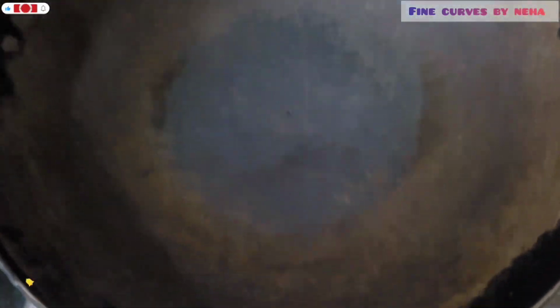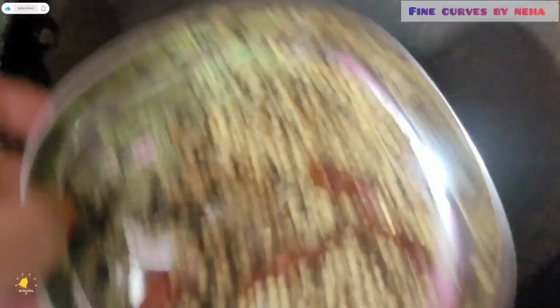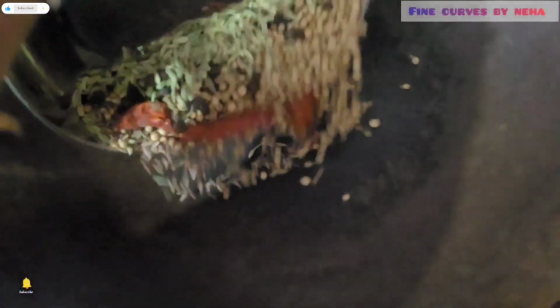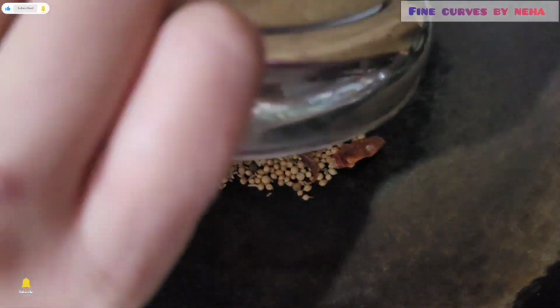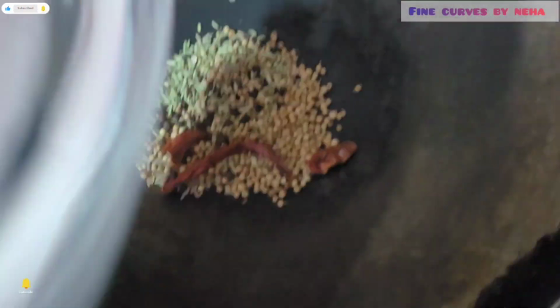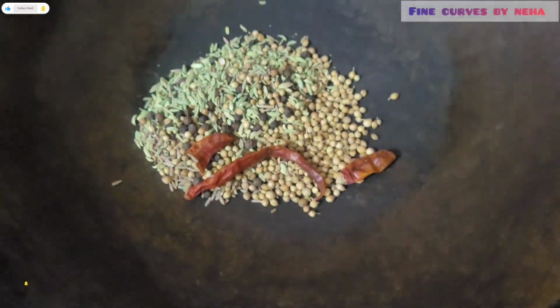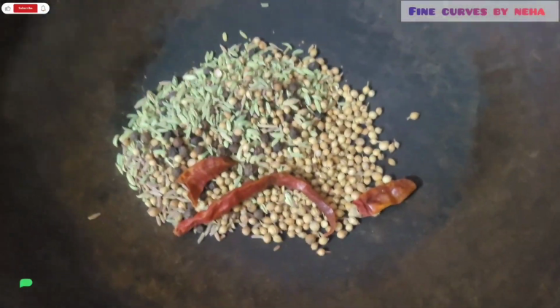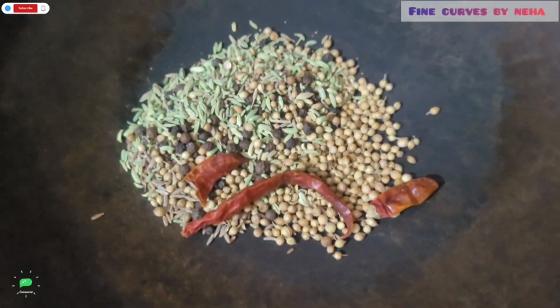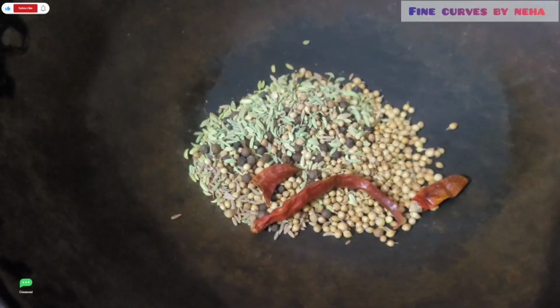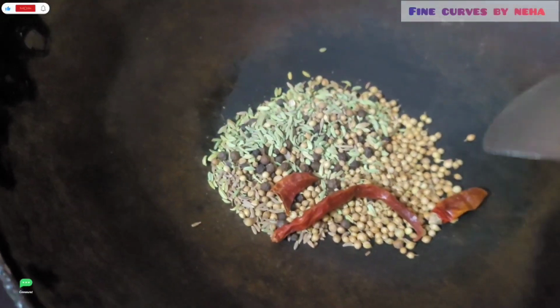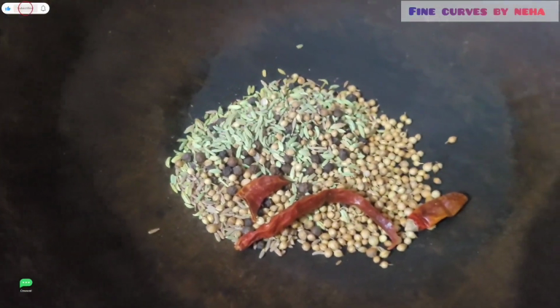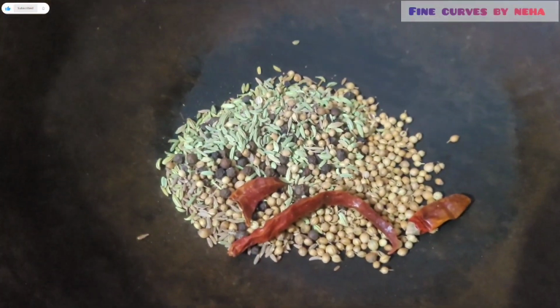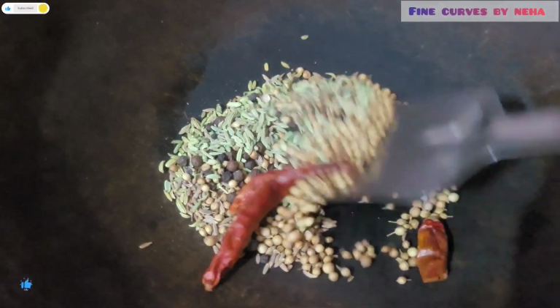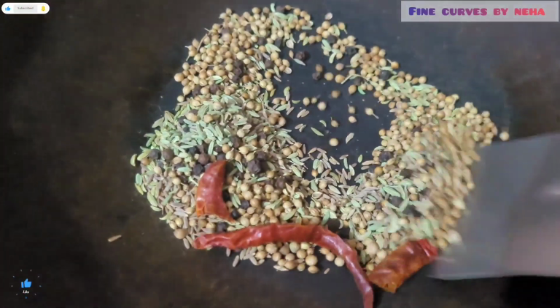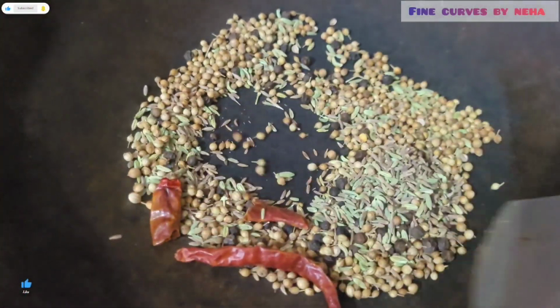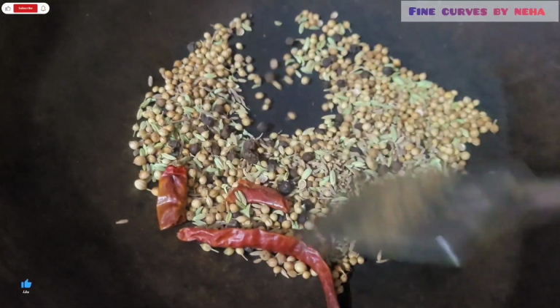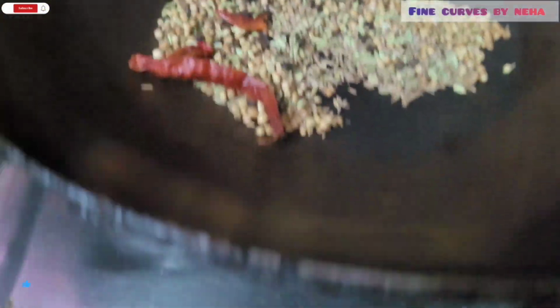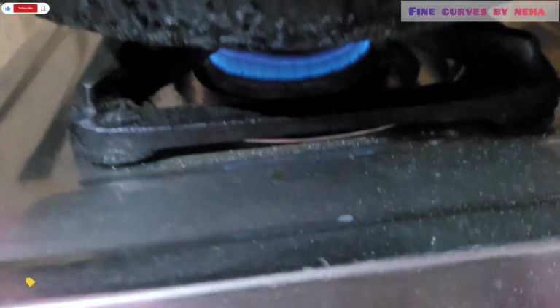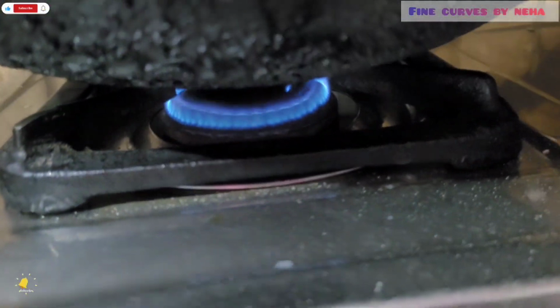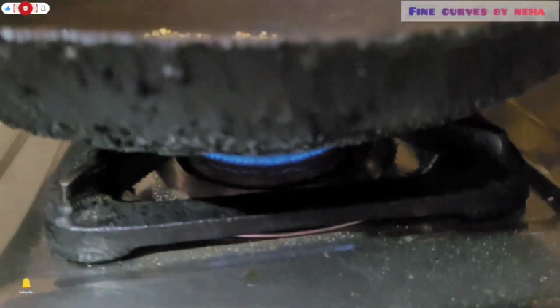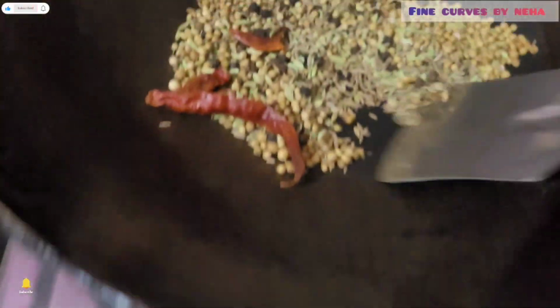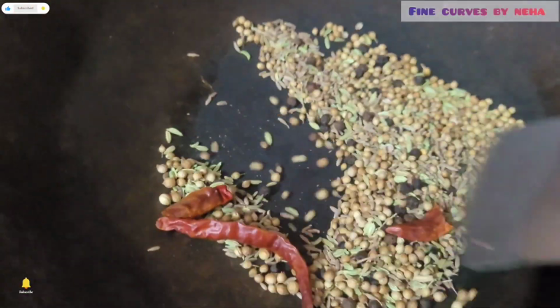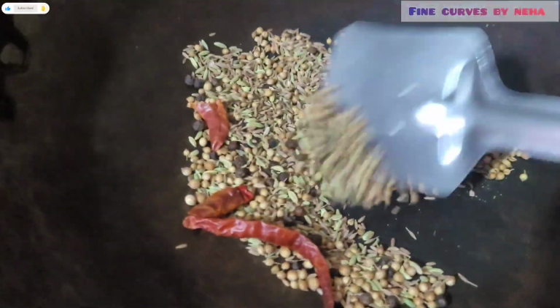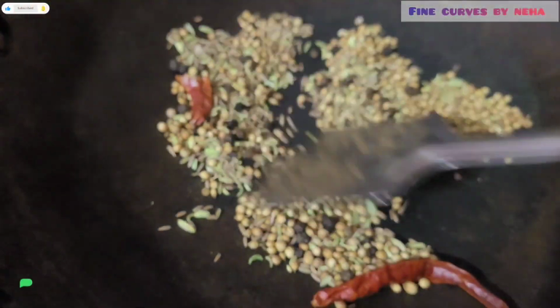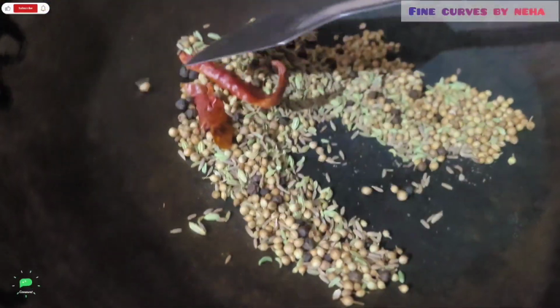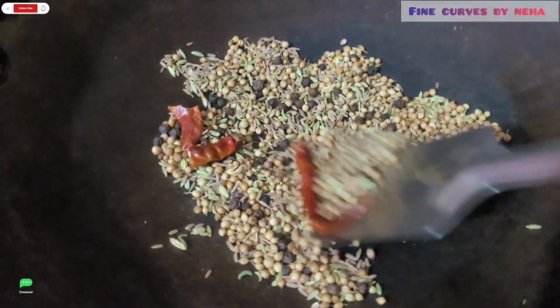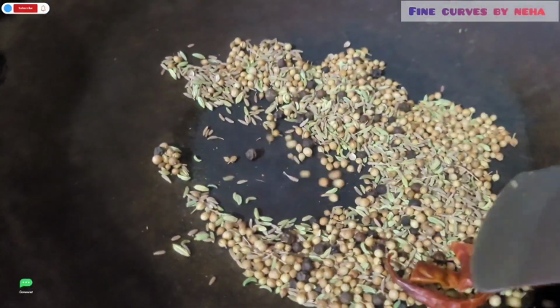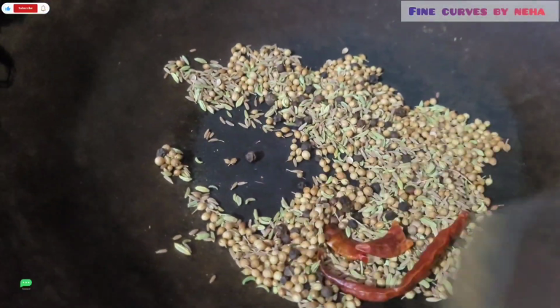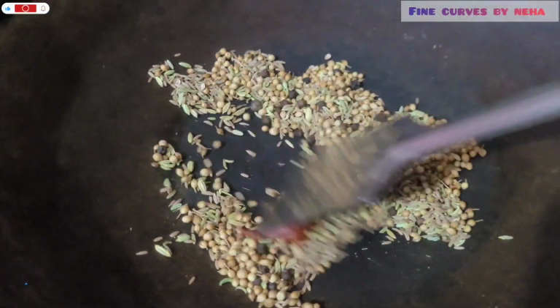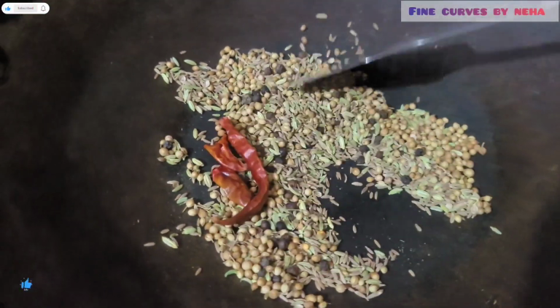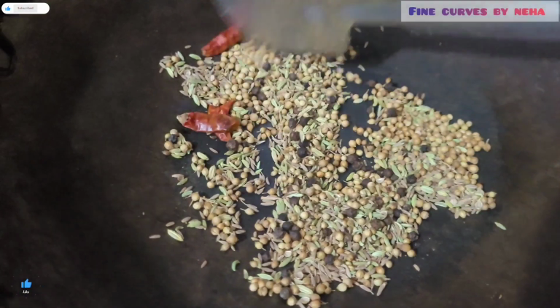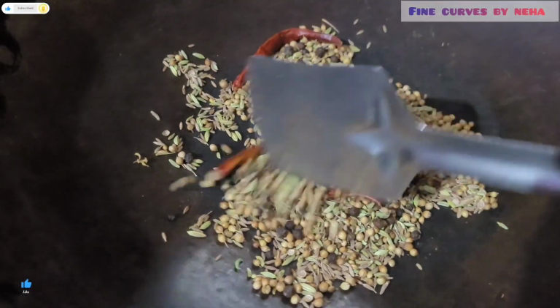First we are going to make kadhi pani masala, and we are going to make kali milch, sabot dhaniya, and nutmeg. I have made the kadhi garam masala.